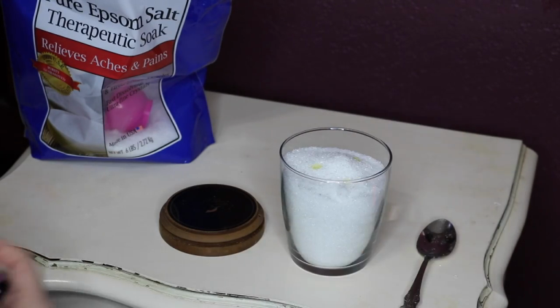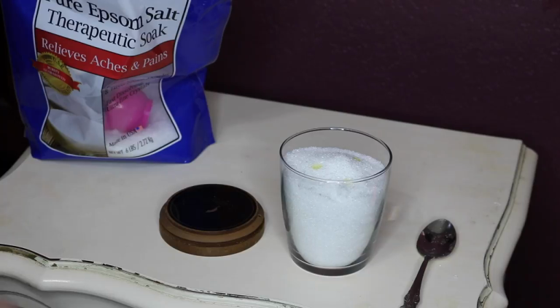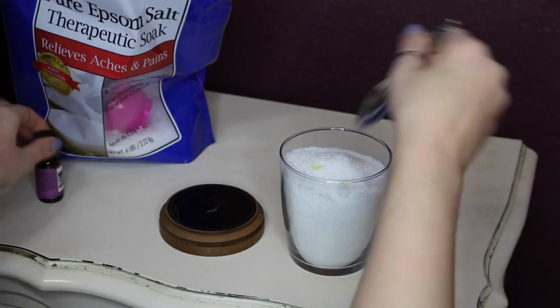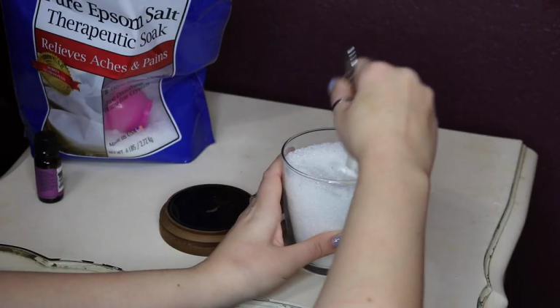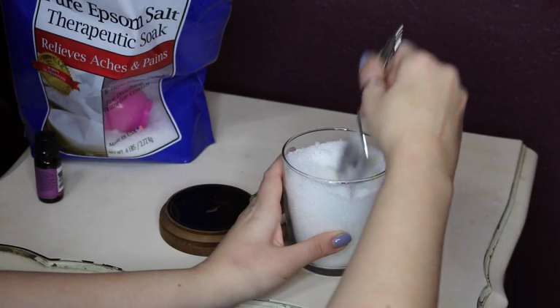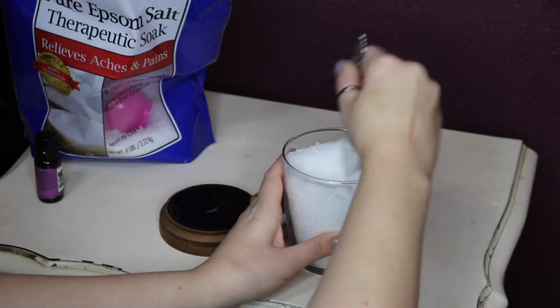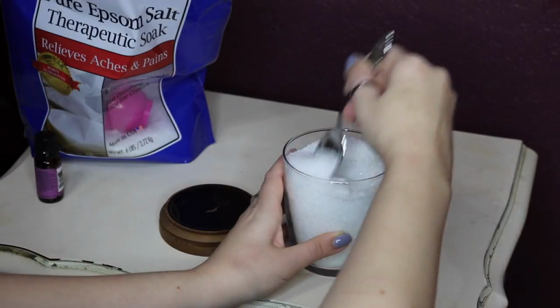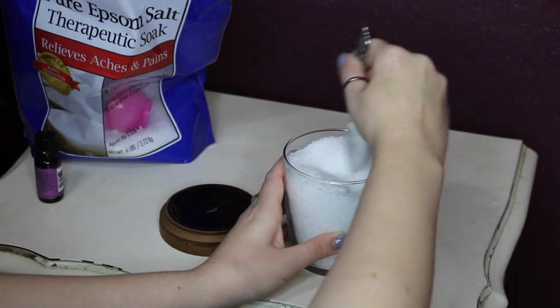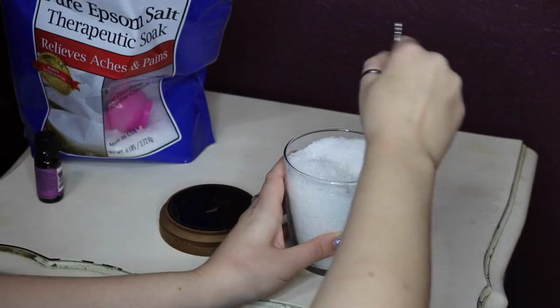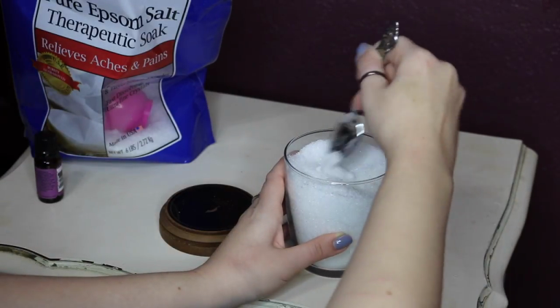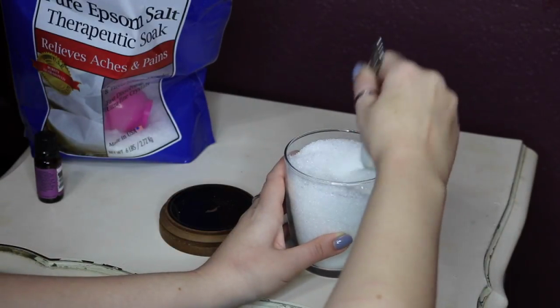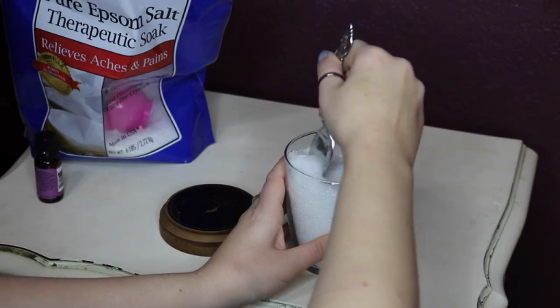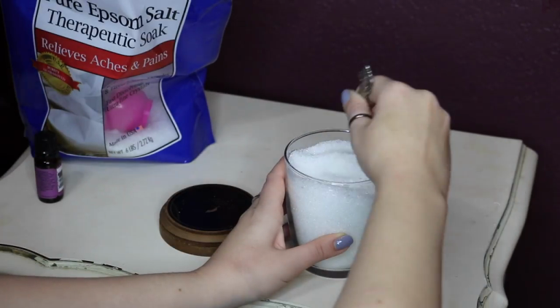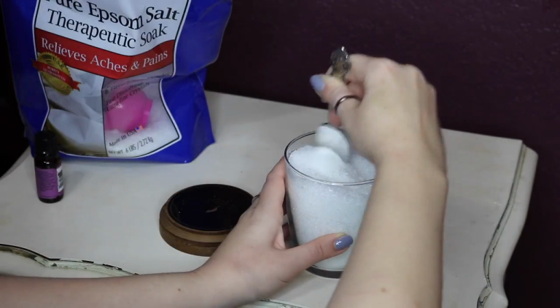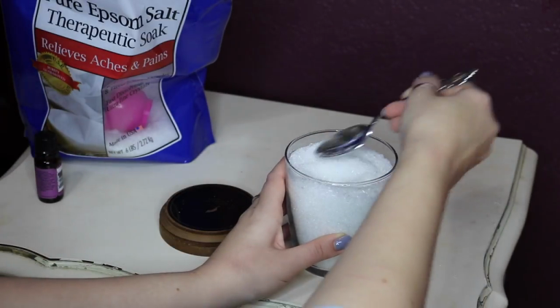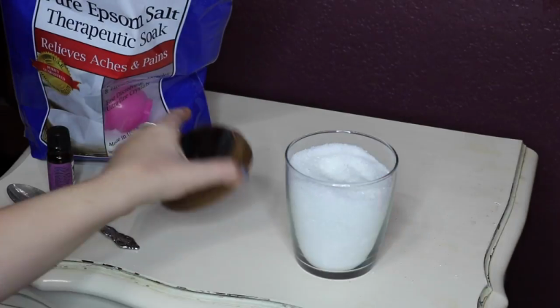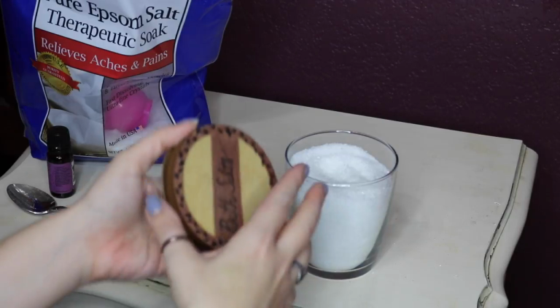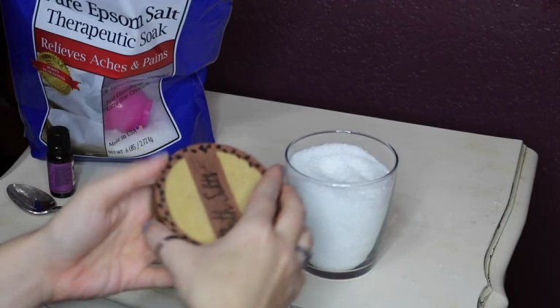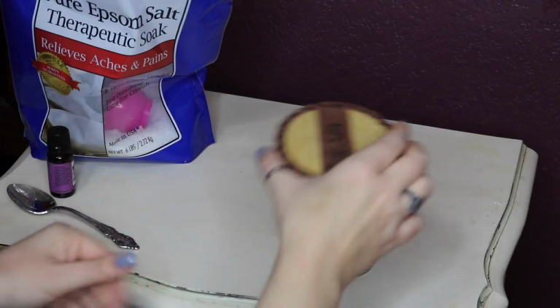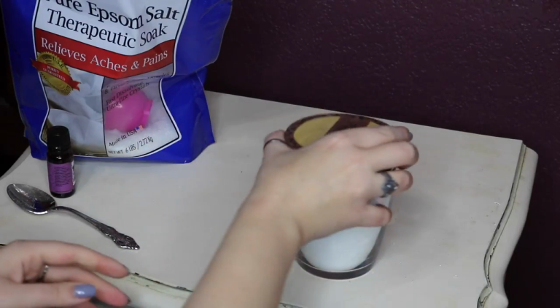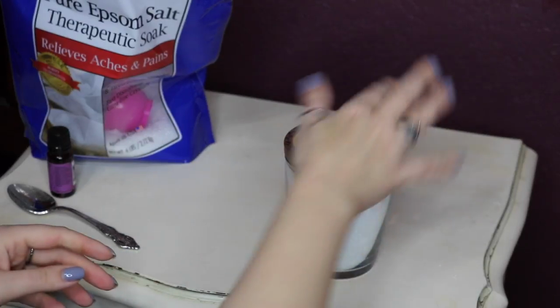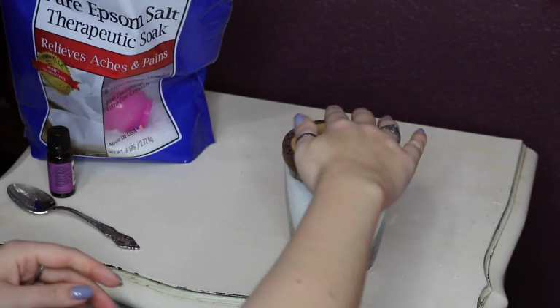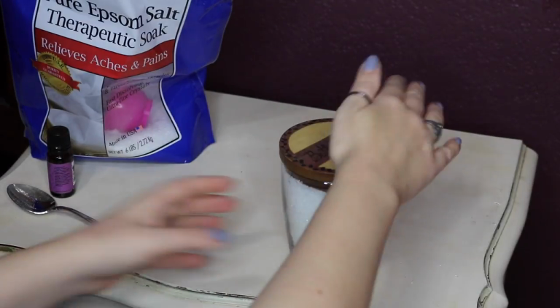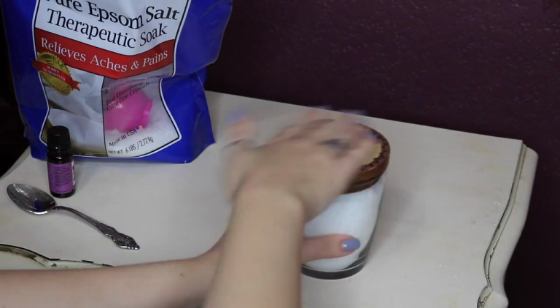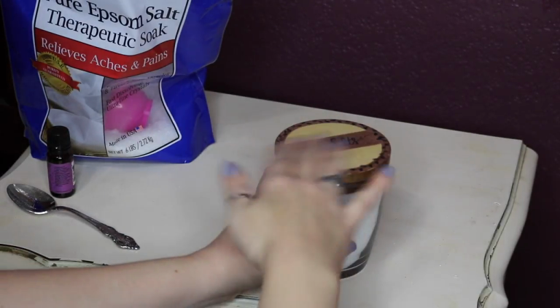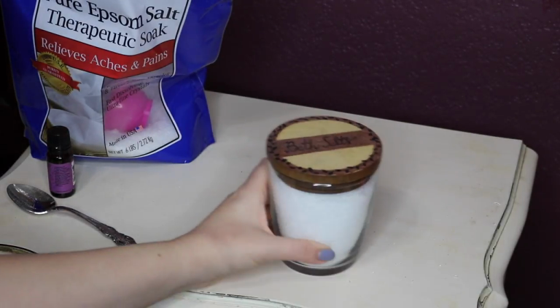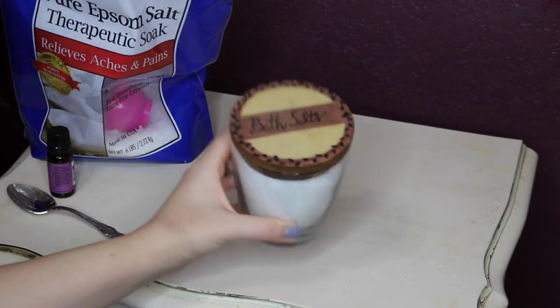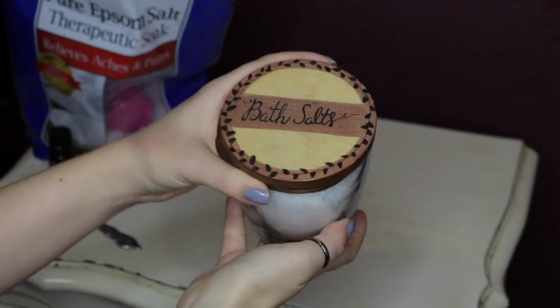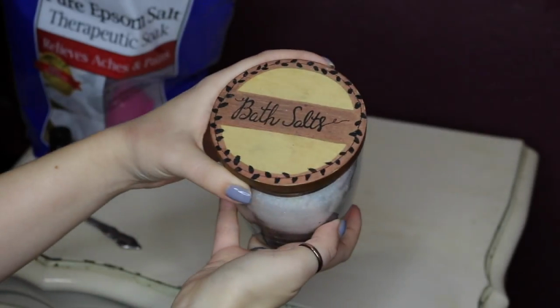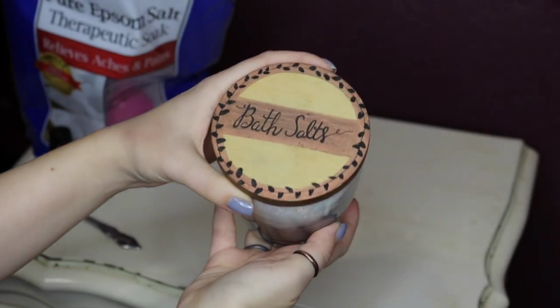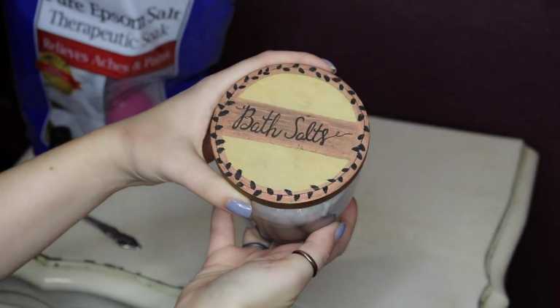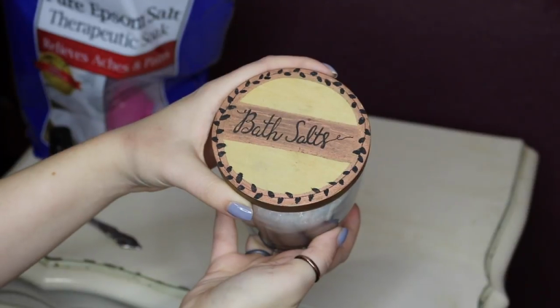As you can see, I am just repeating the process until the jar is full, stirring everything up, and then placing my lid on top of the jar. Now you are ready to use the Epsom salts in the bathtub.